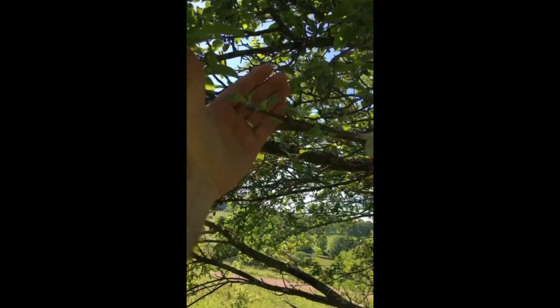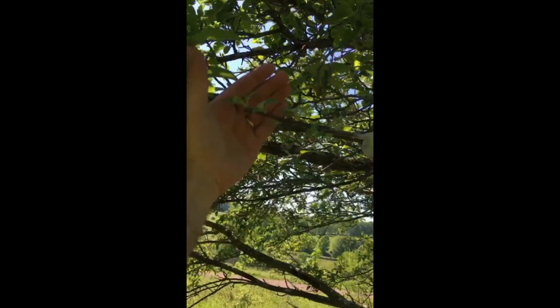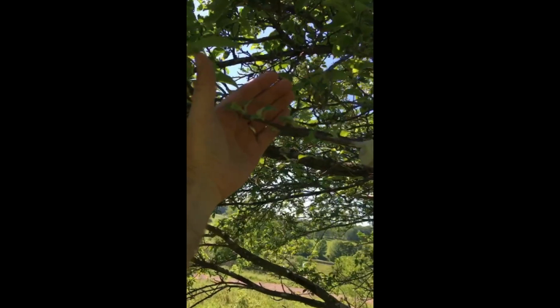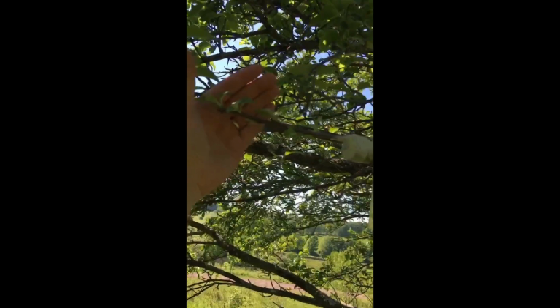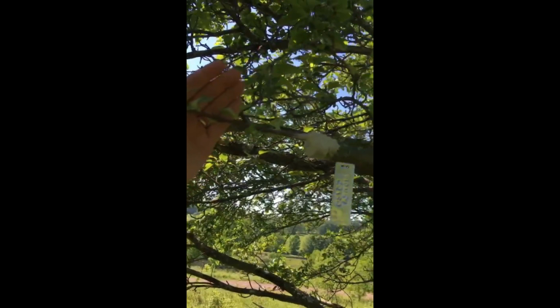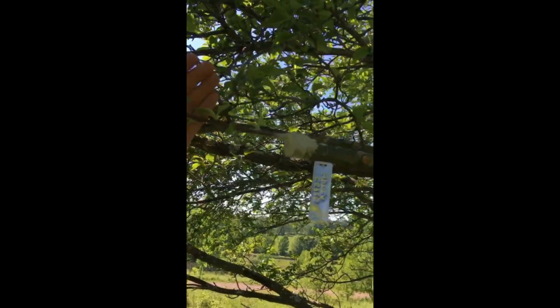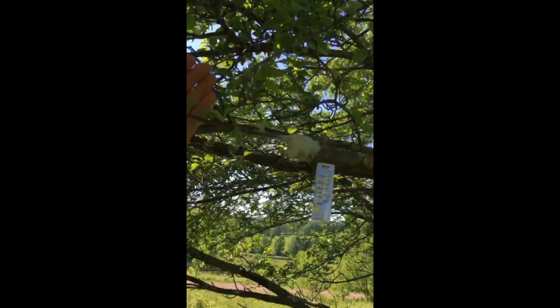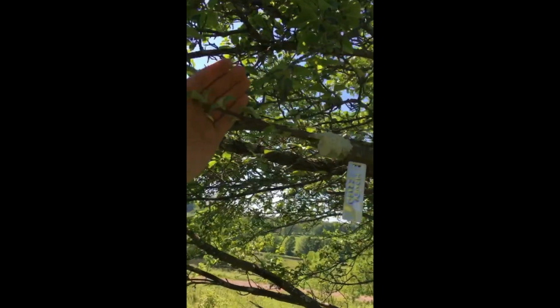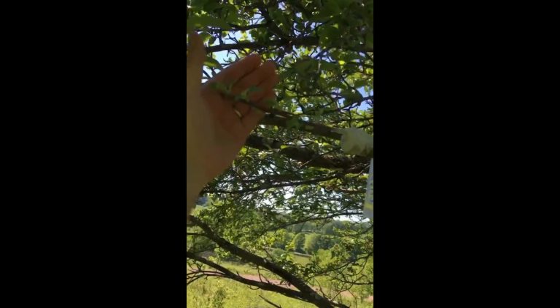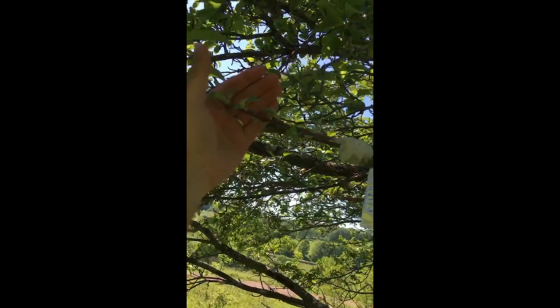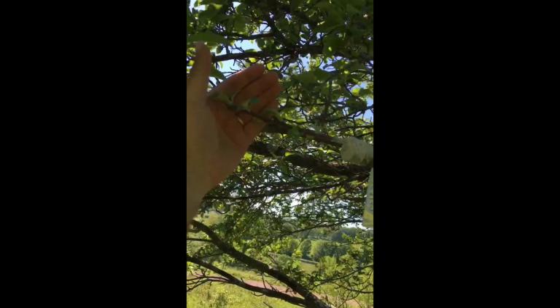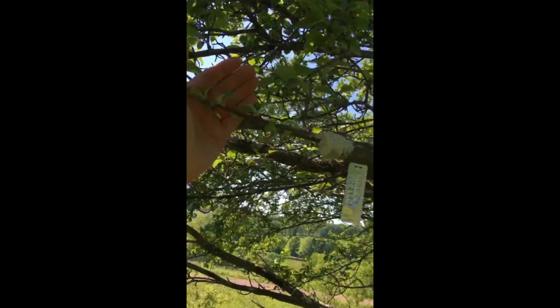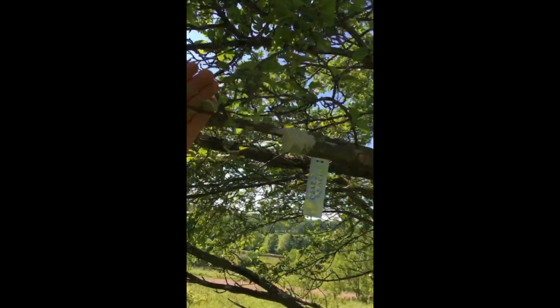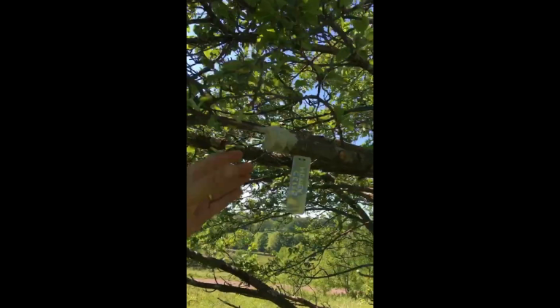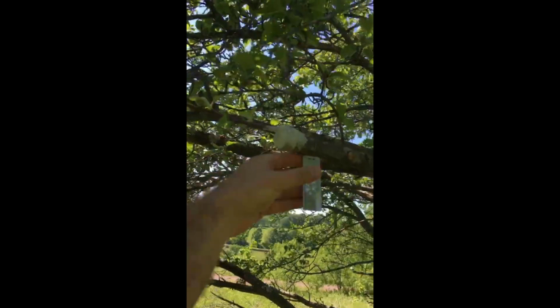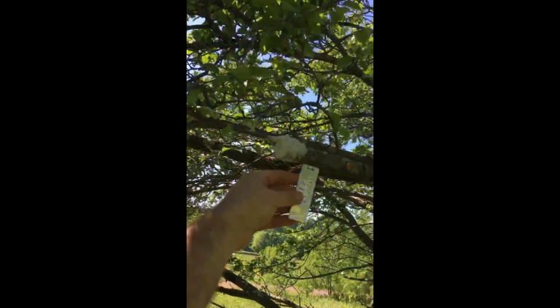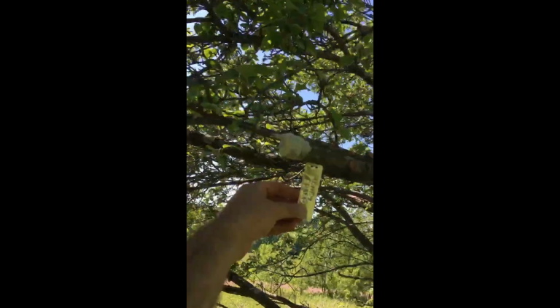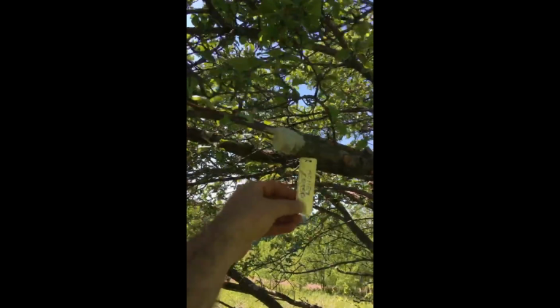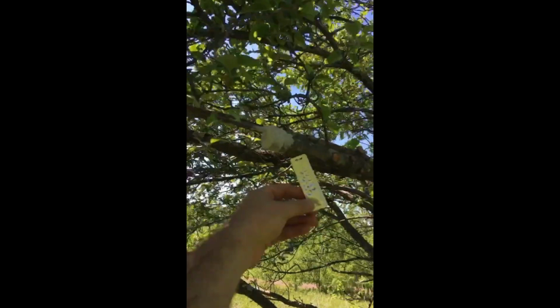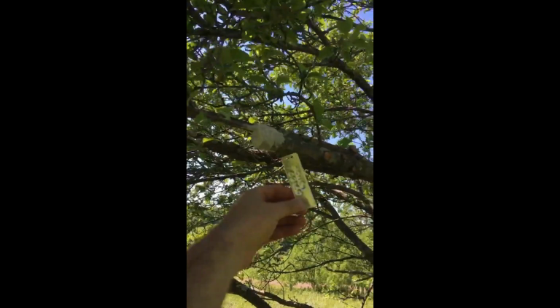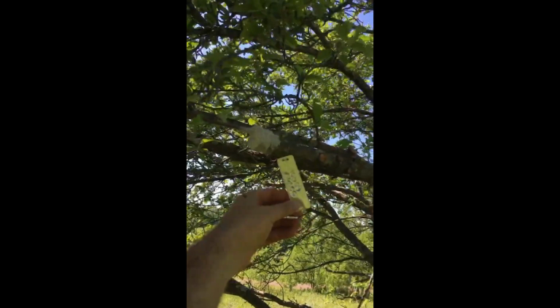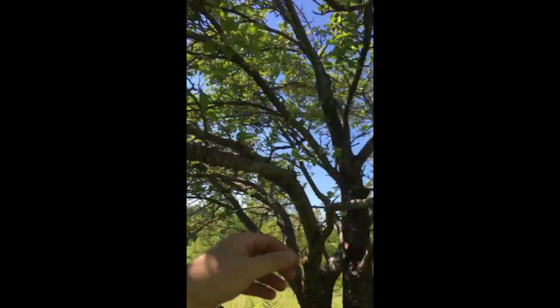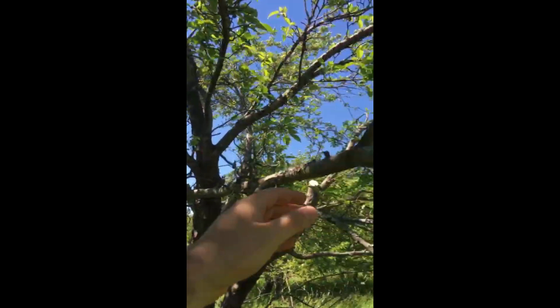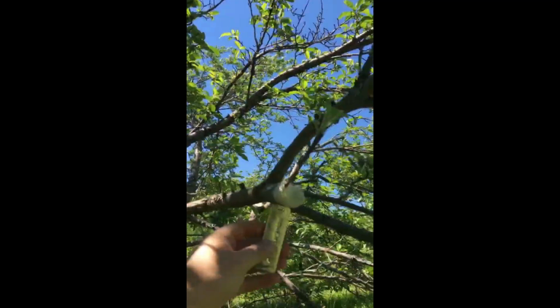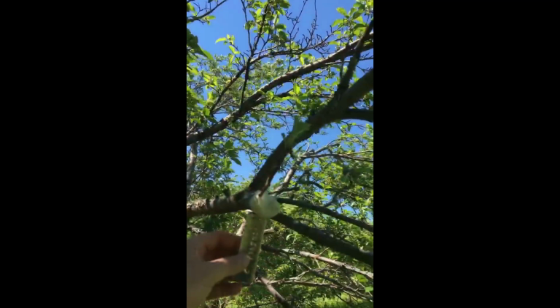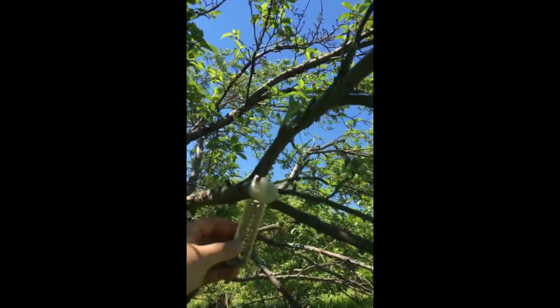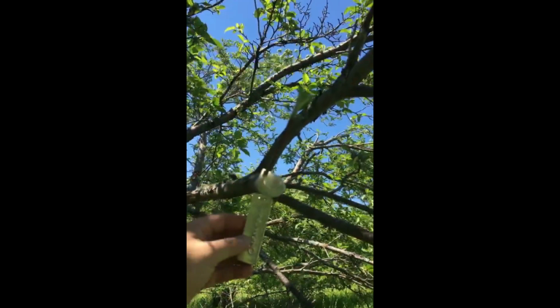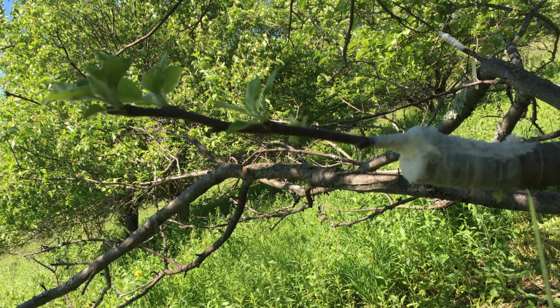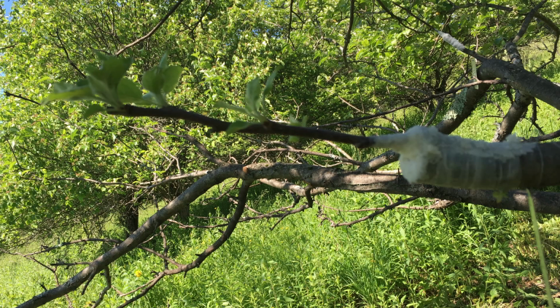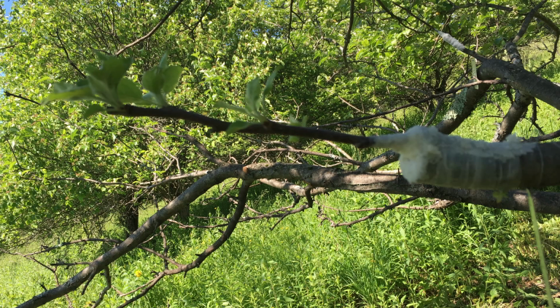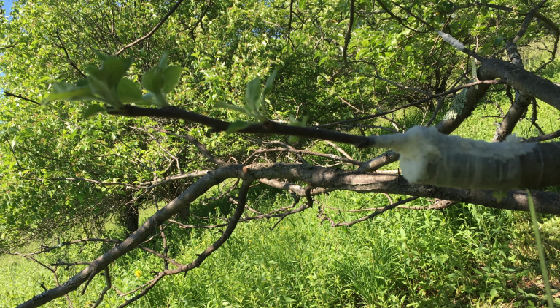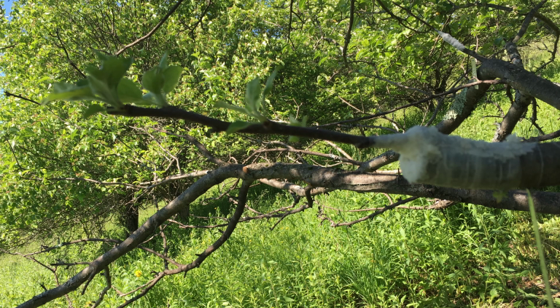It just feels so cool to do something like this in nature — it's like a science experiment. It's done pretty well, and in the fall we'll have Honey Crisp apples.